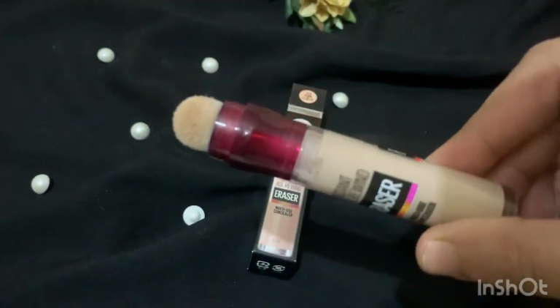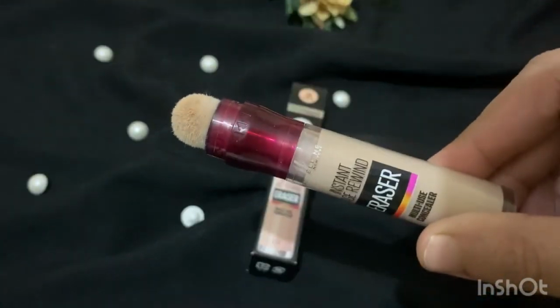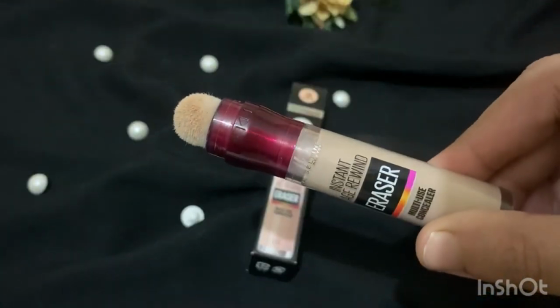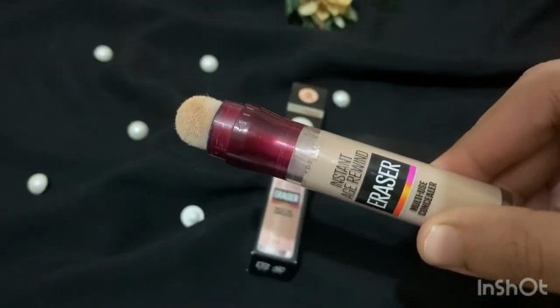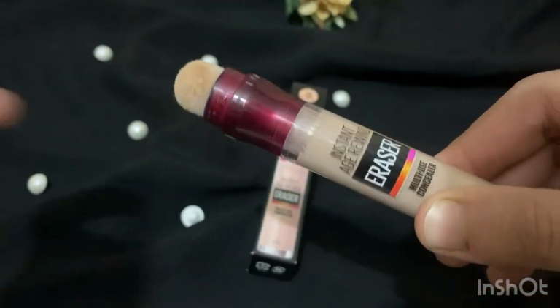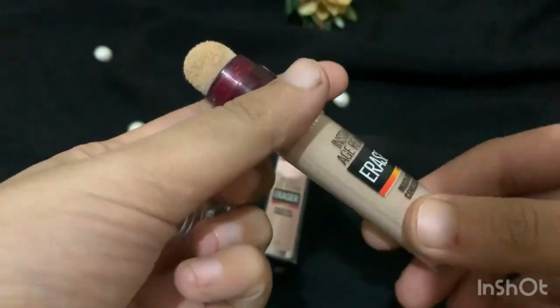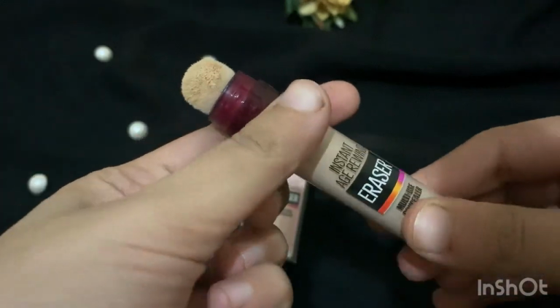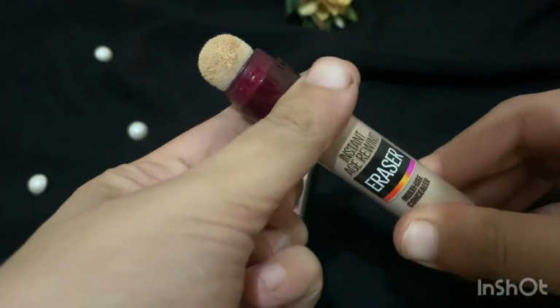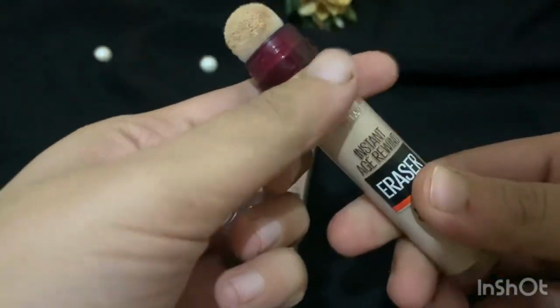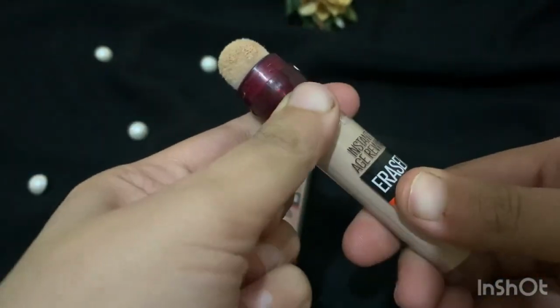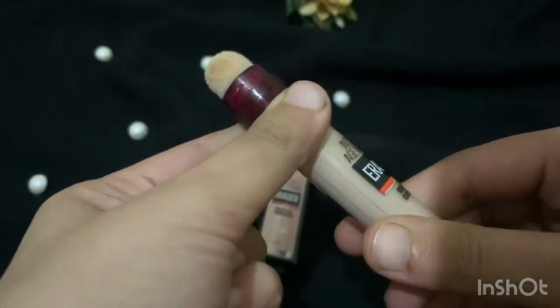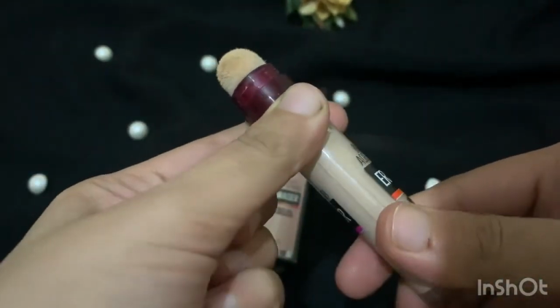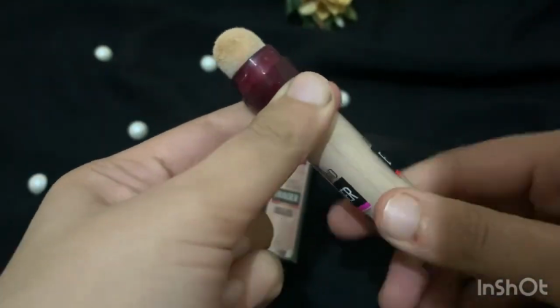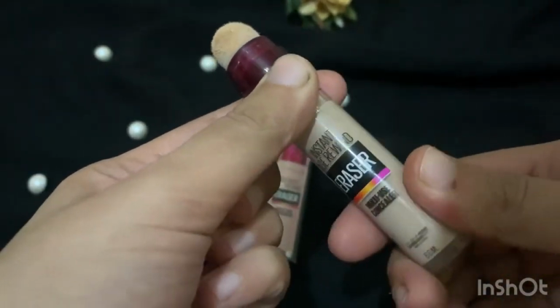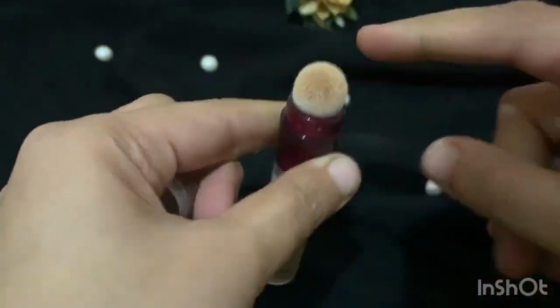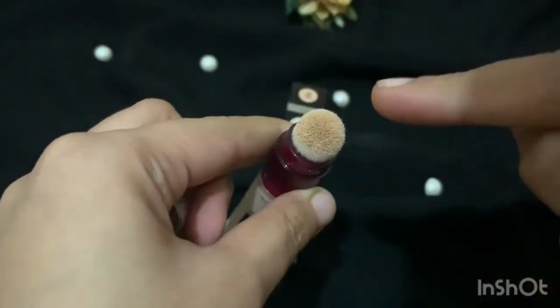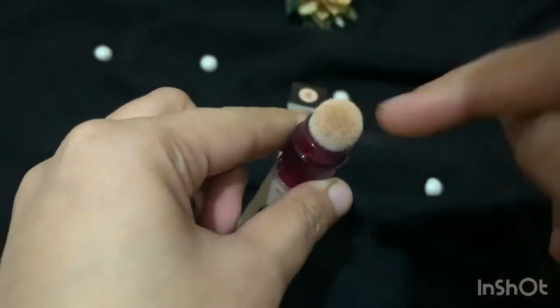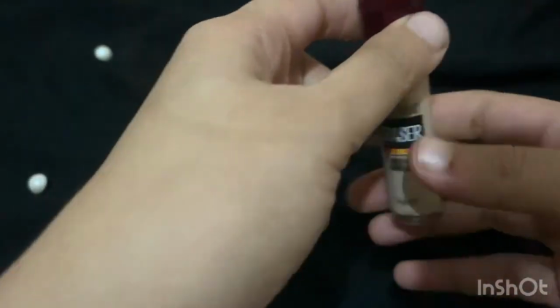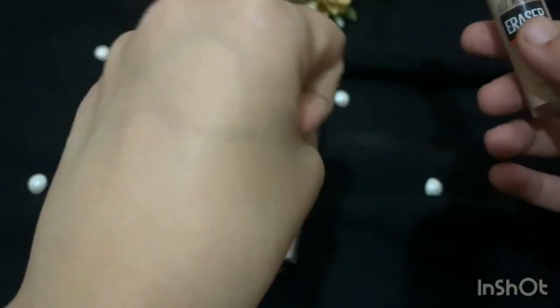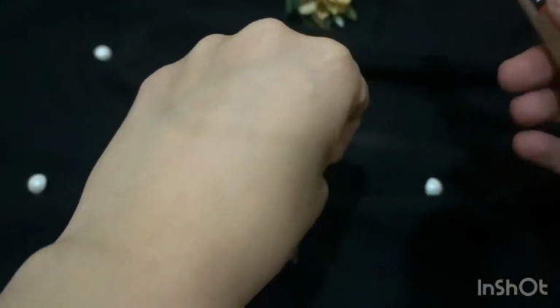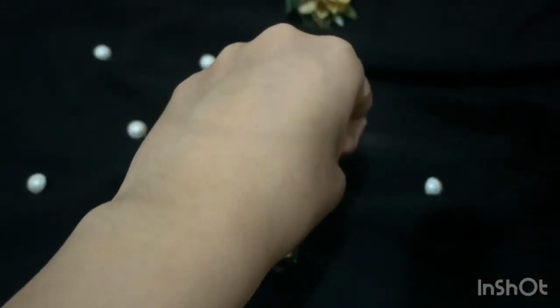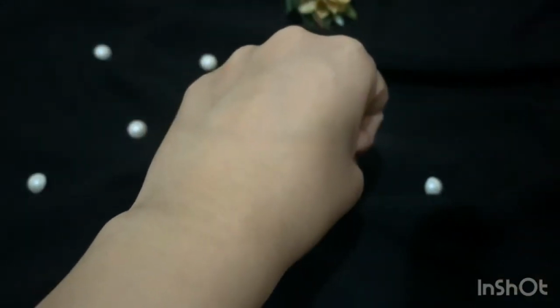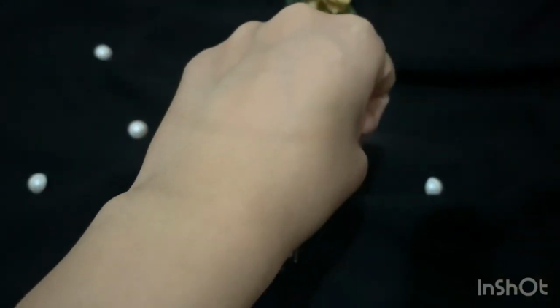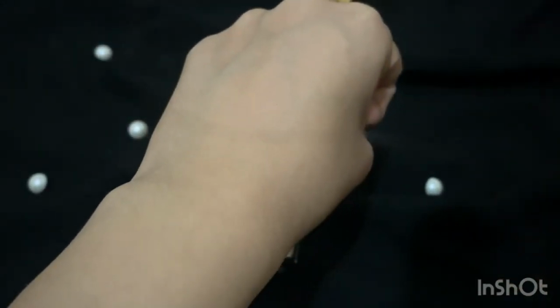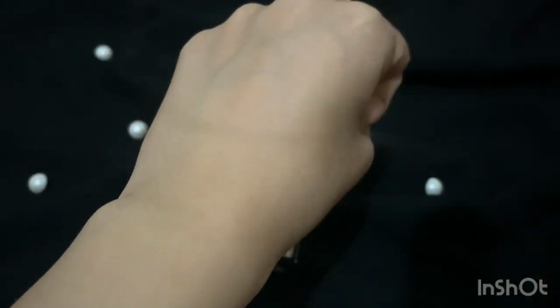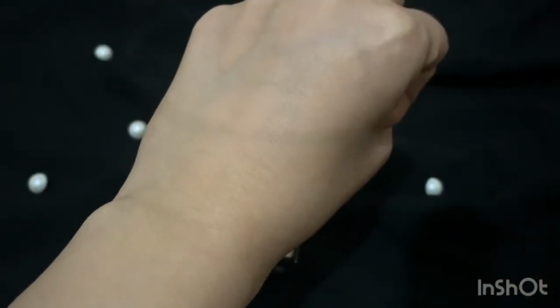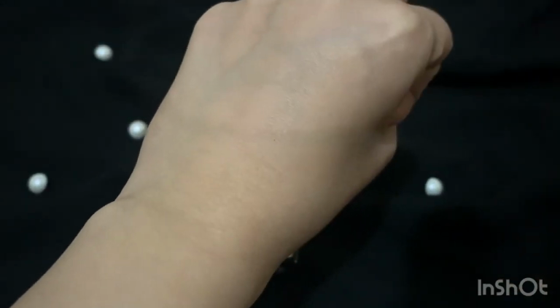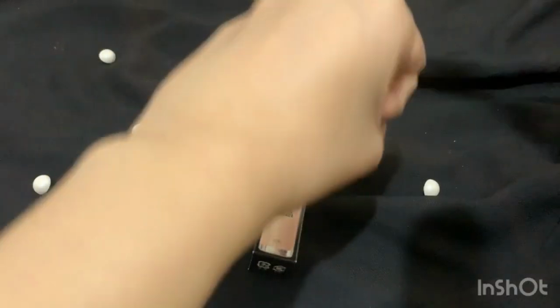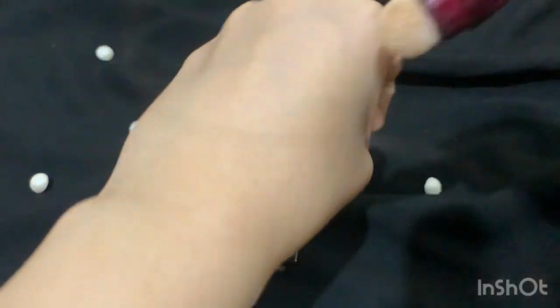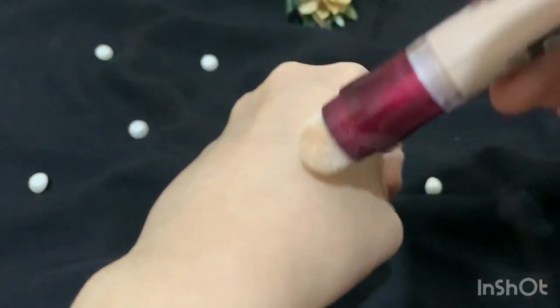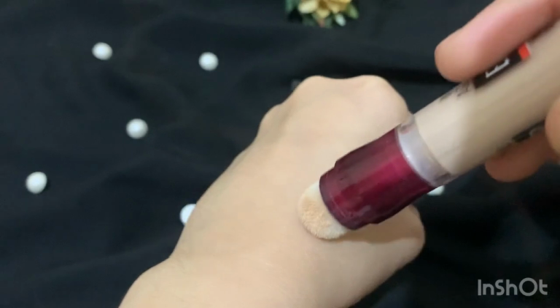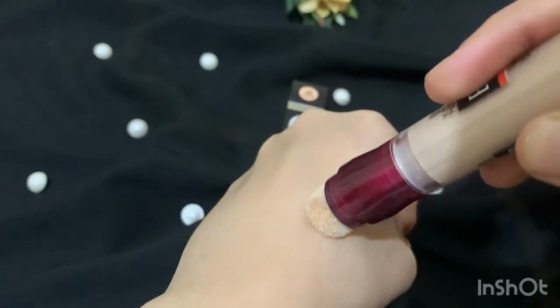The product is 6ml, which is fair enough. The price is around 1800 on some sites — it's above a thousand rupees. It depends on the sale and the shade, as different shades have different rates.